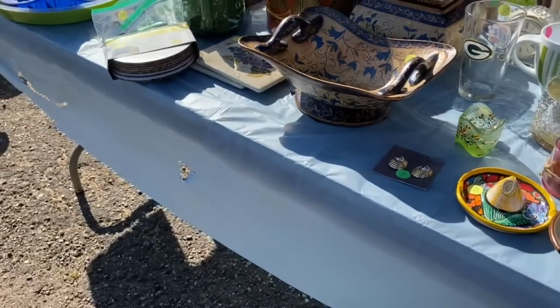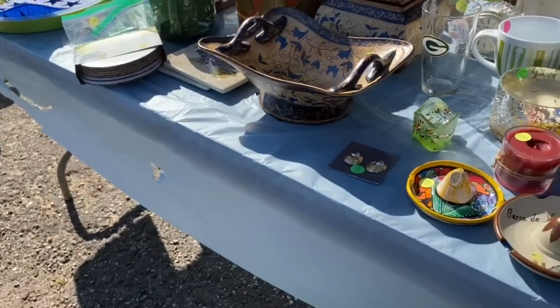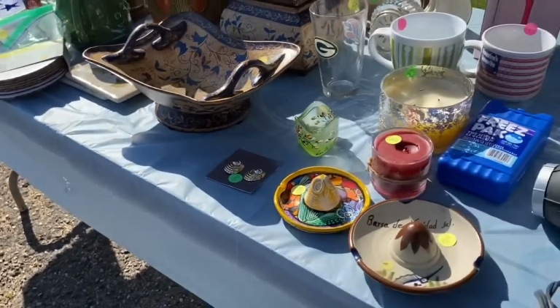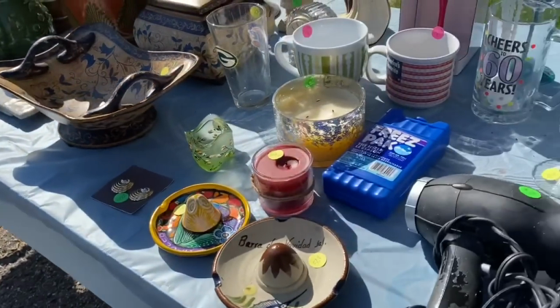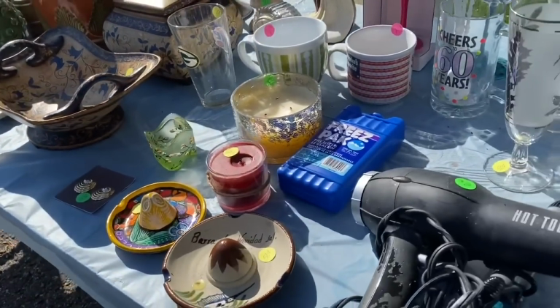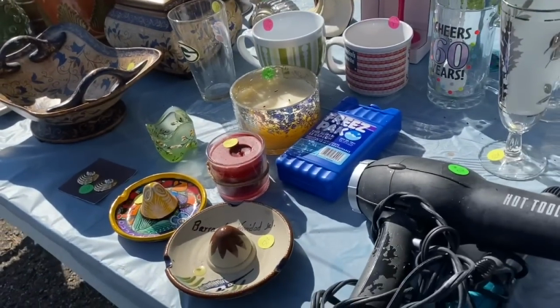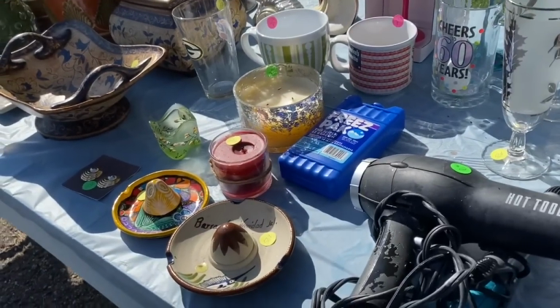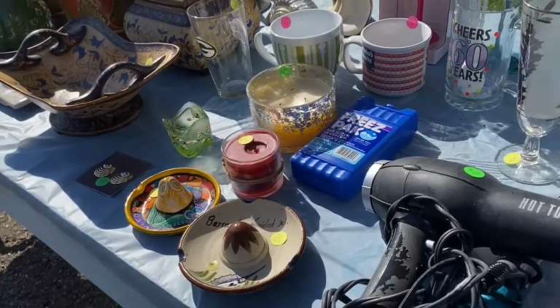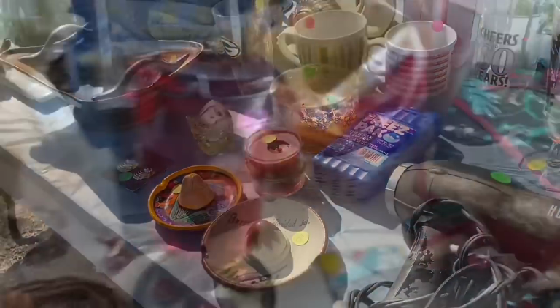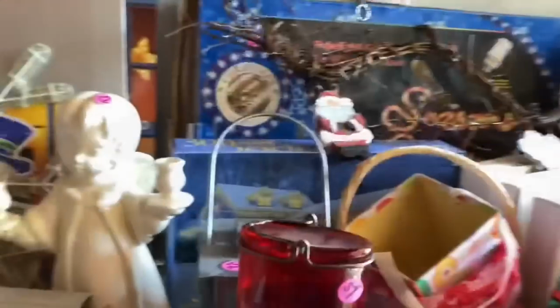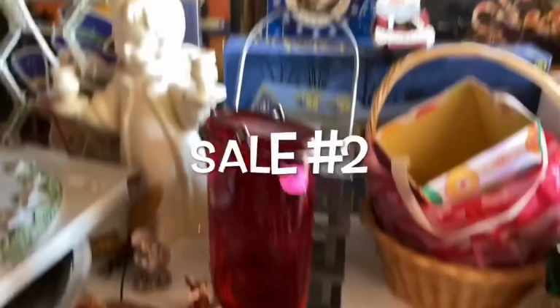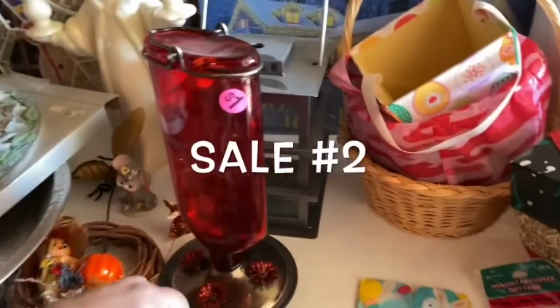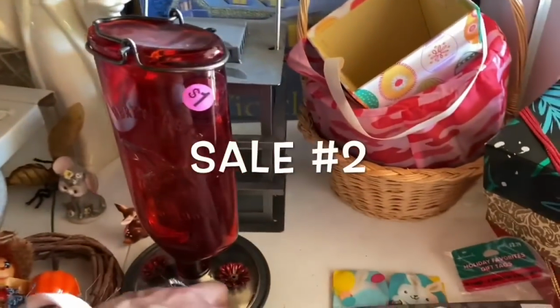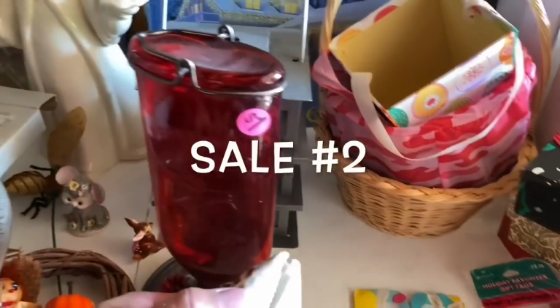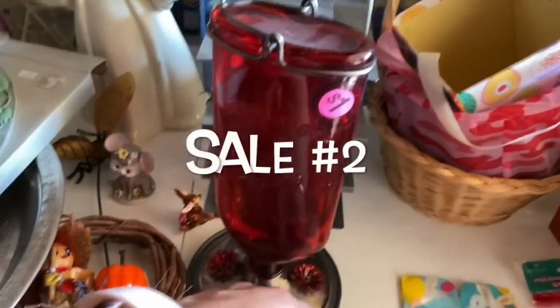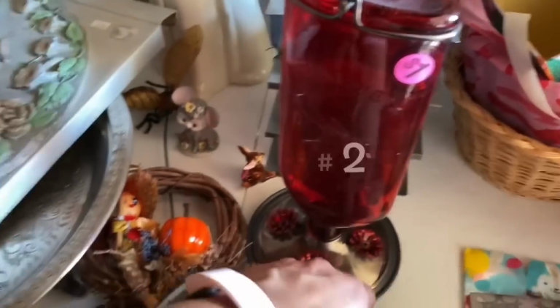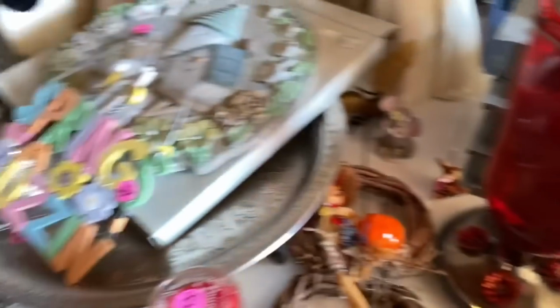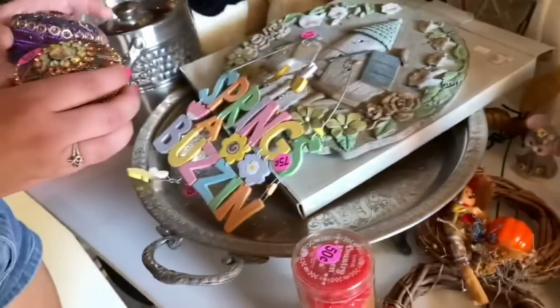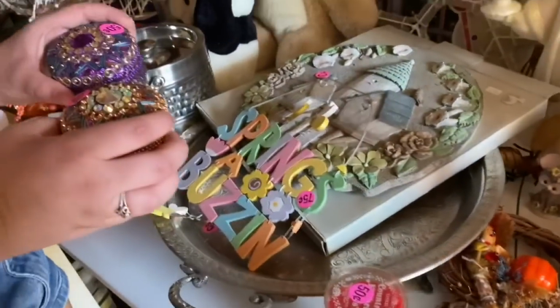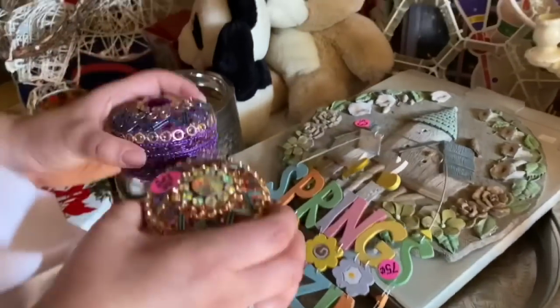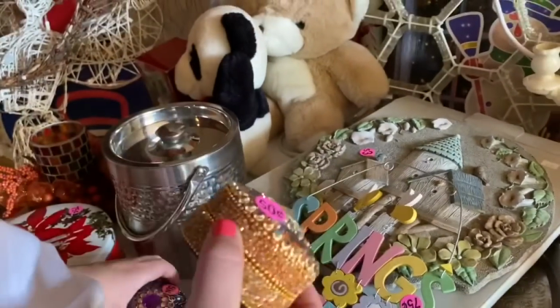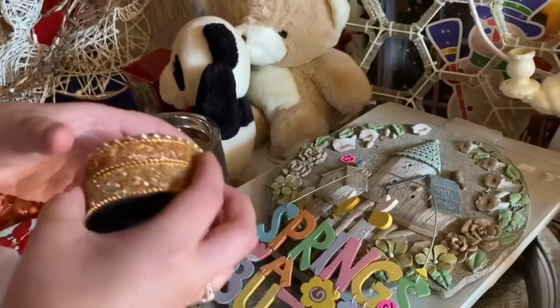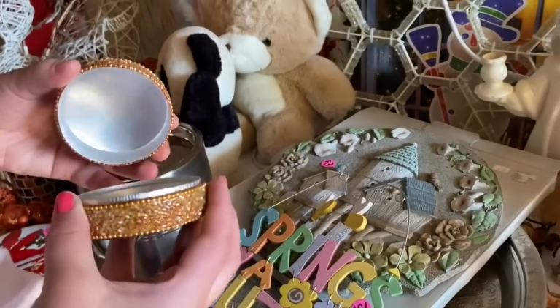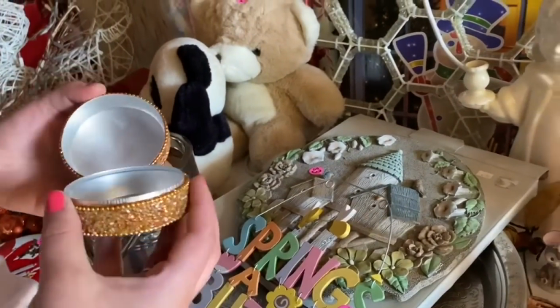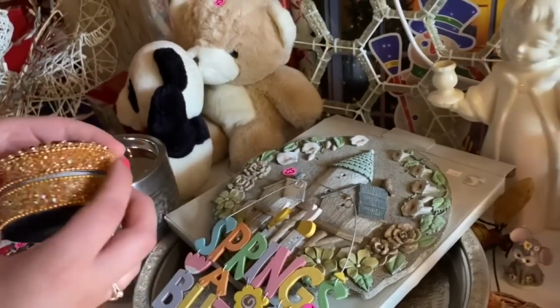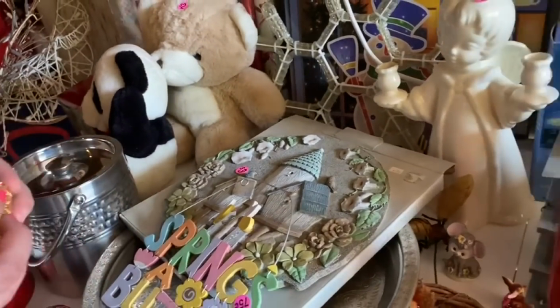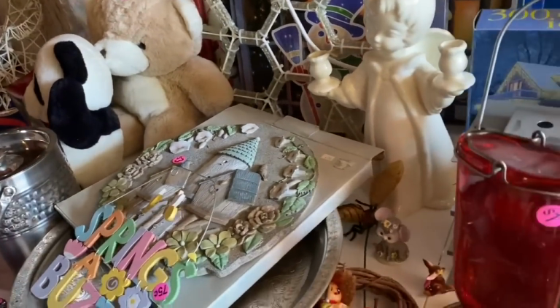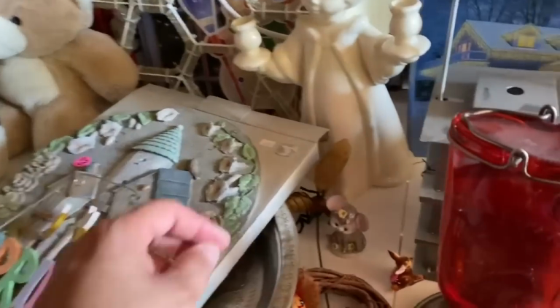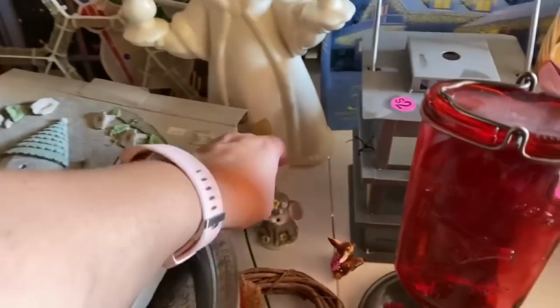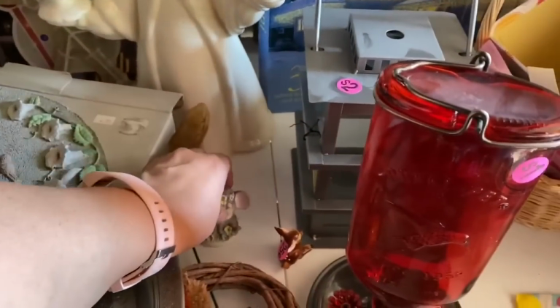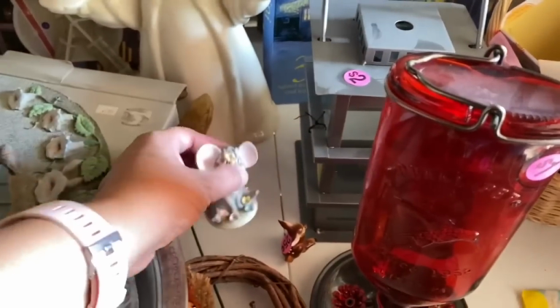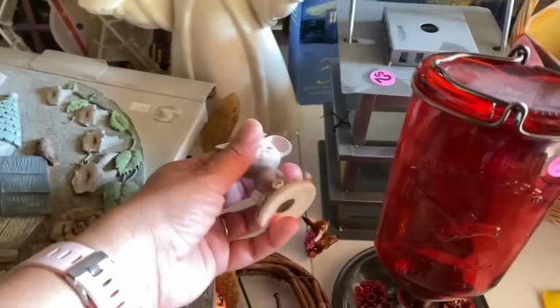These are totally nice — like, $1,000. Look. Oh, pretty. Yeah. I have one at home. You do? Where'd you get it? I don't remember.